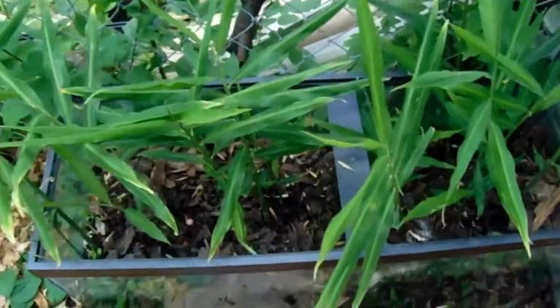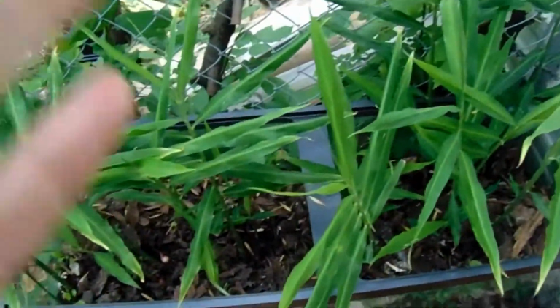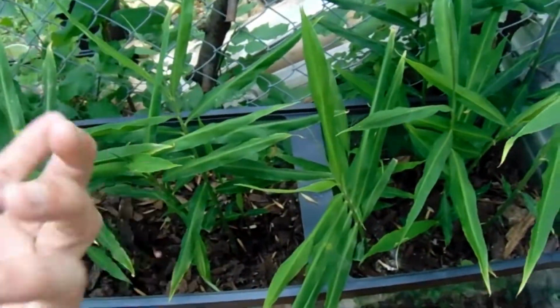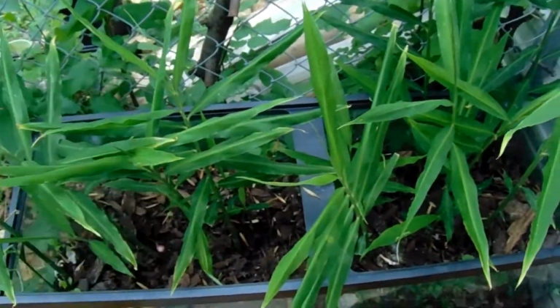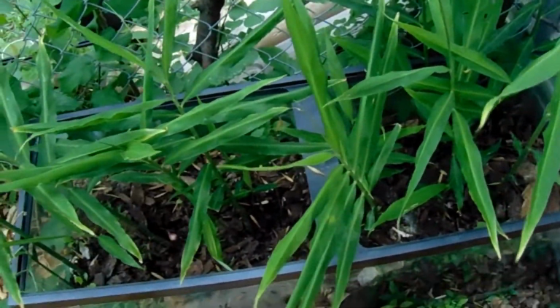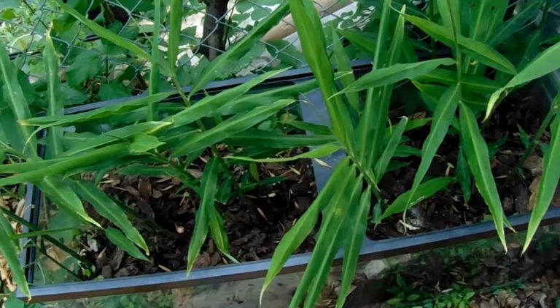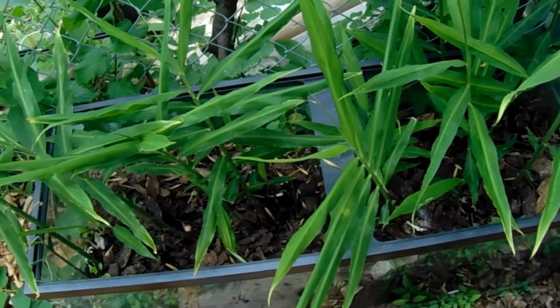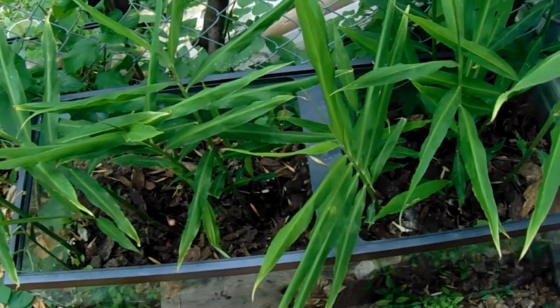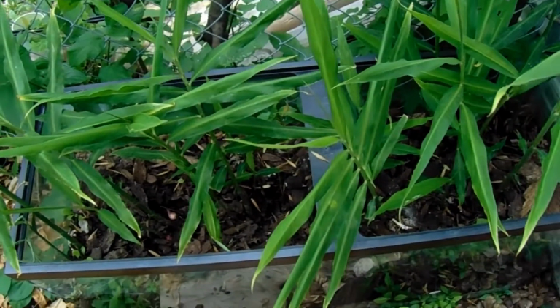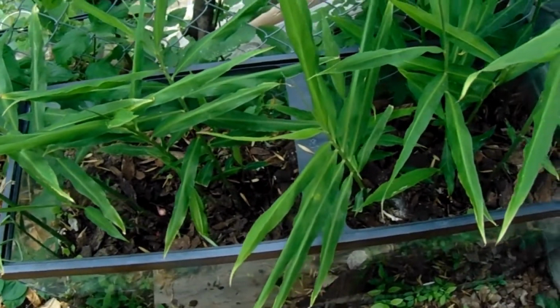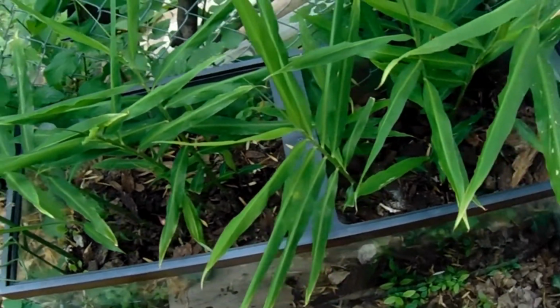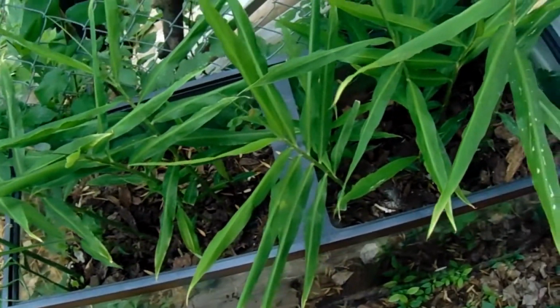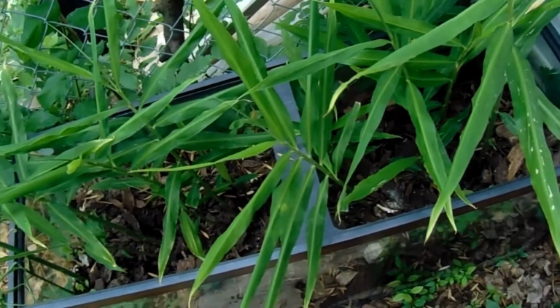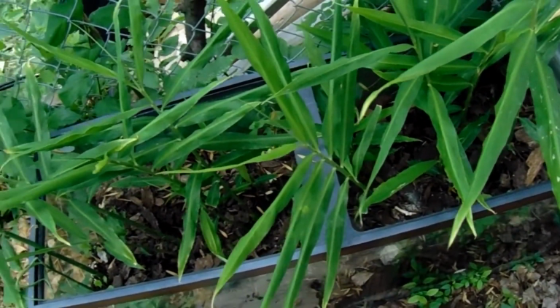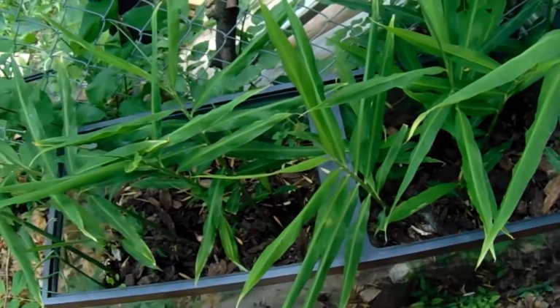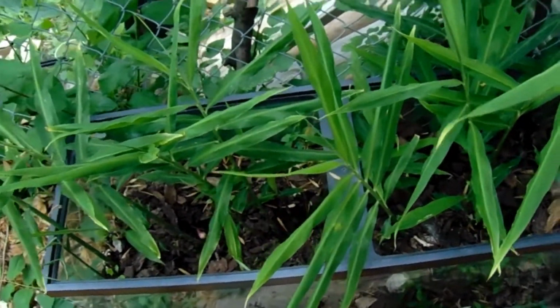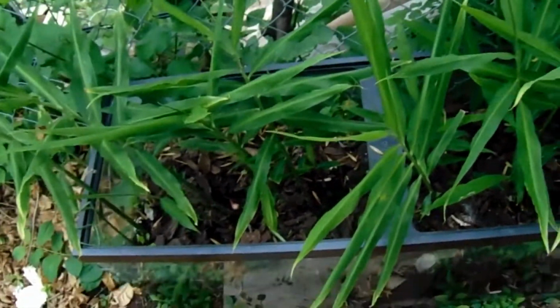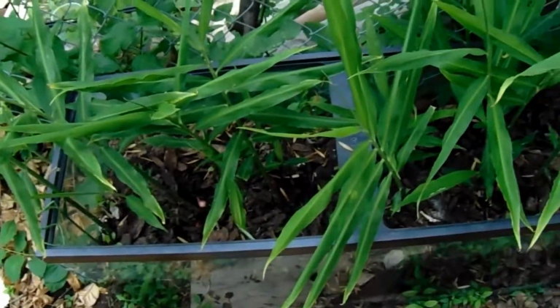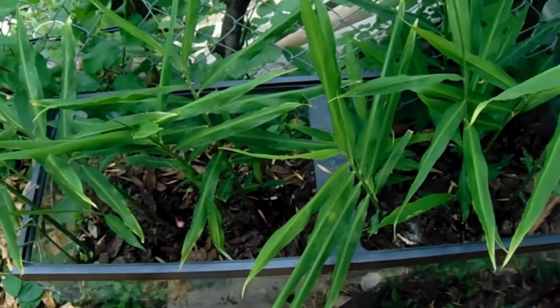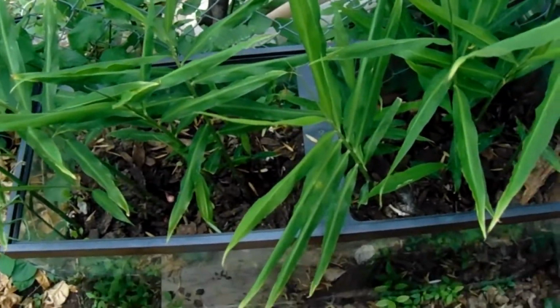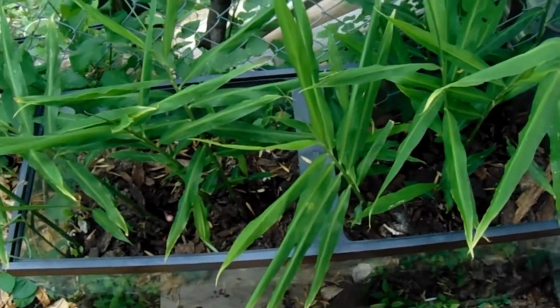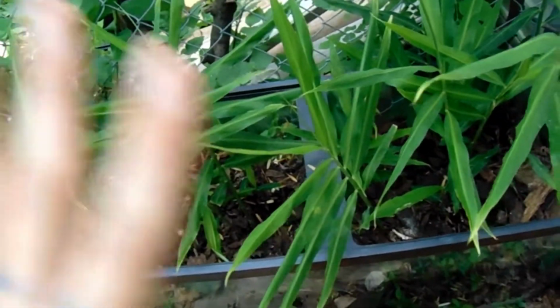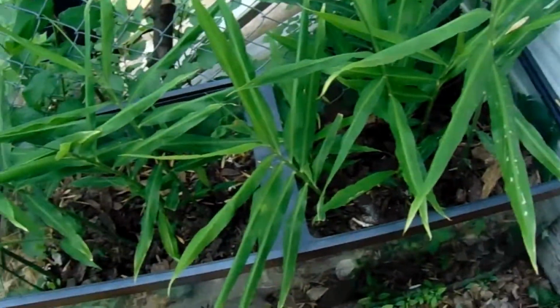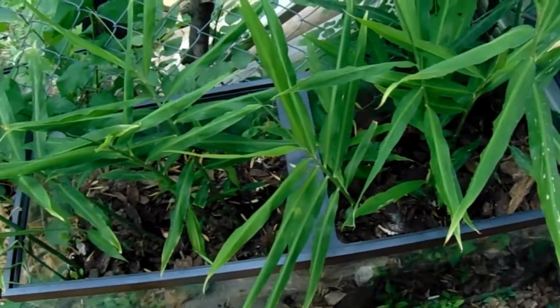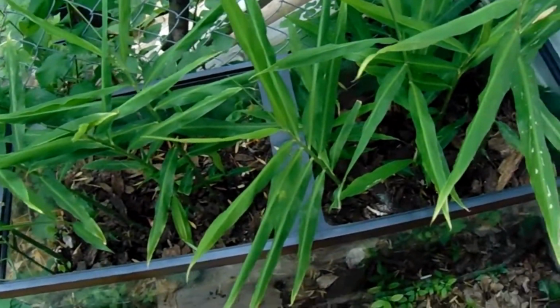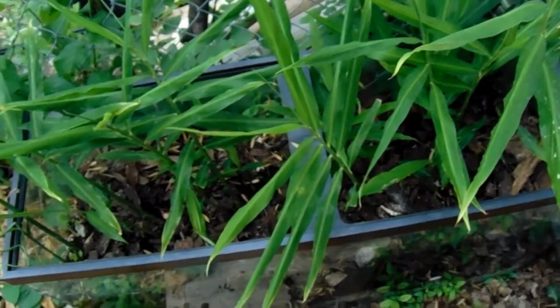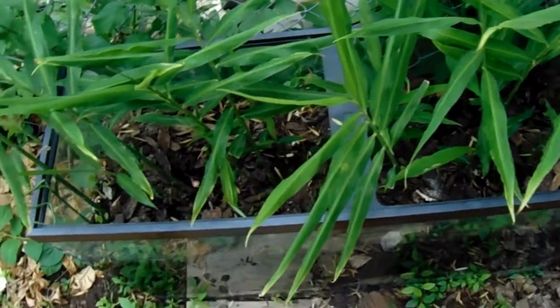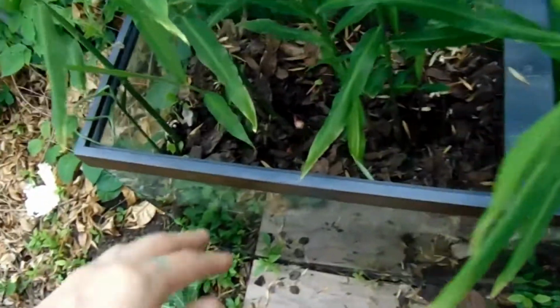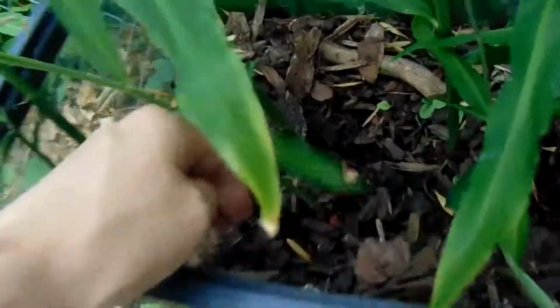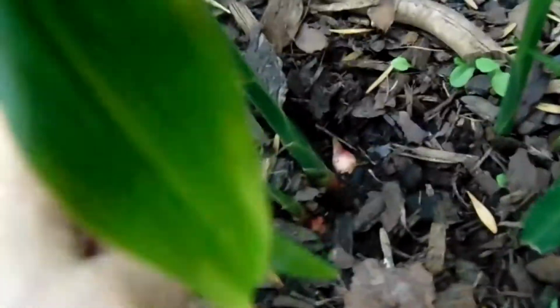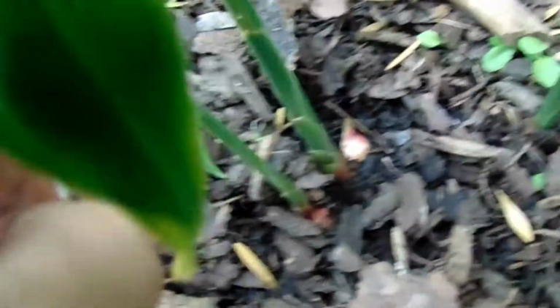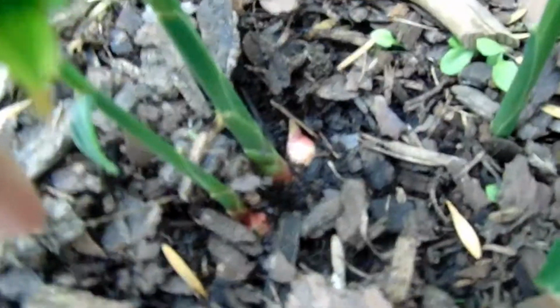Hello guys, let's do another update on my ginger! I'm so excited to show you — we are at week 12 and I tell you the ginger is going to be wonderful come harvest time.